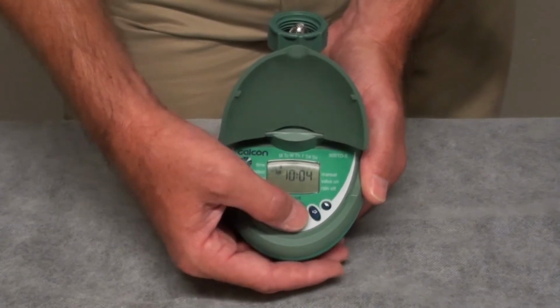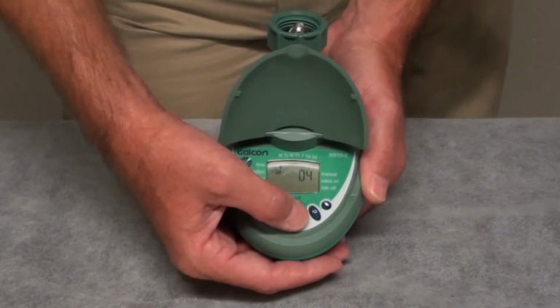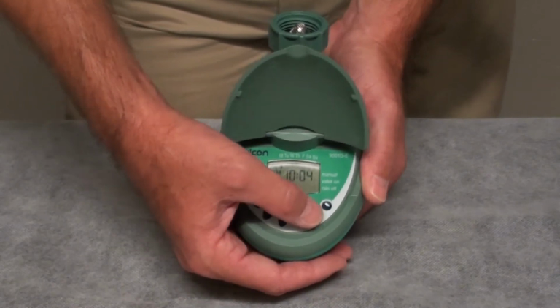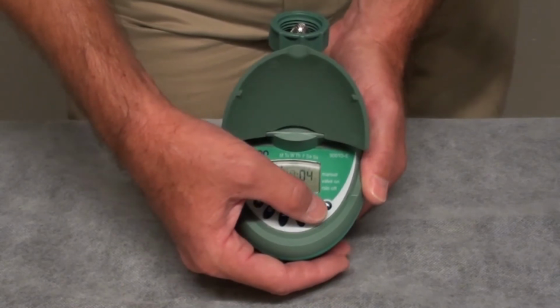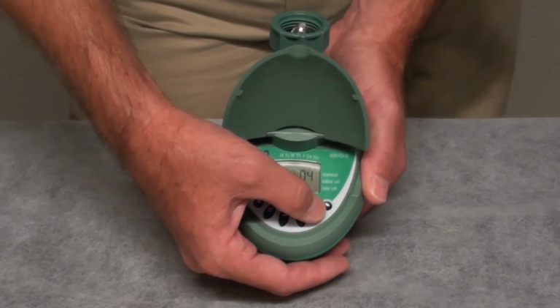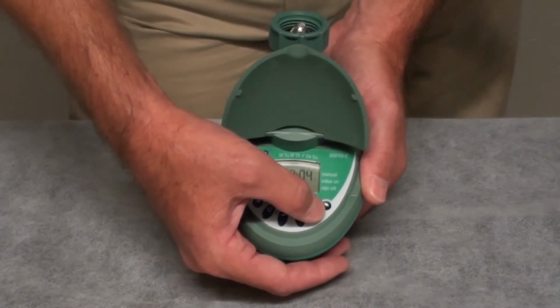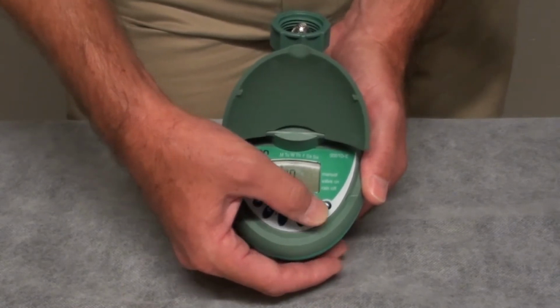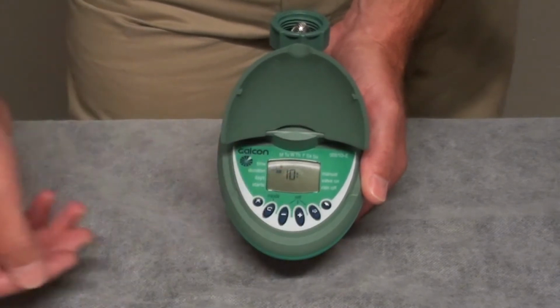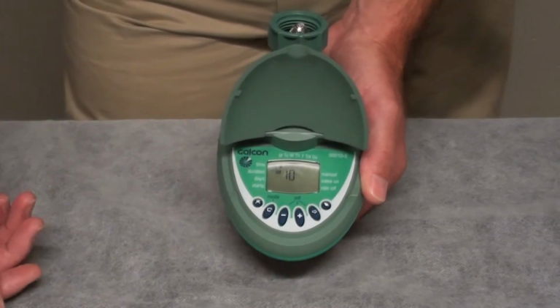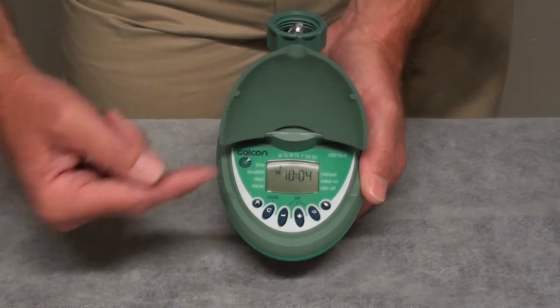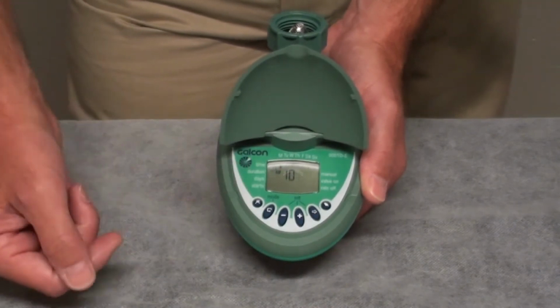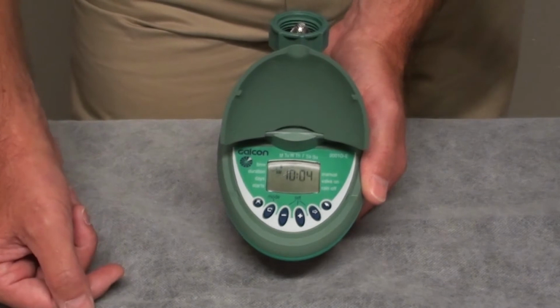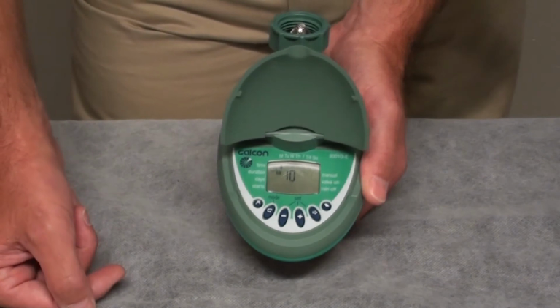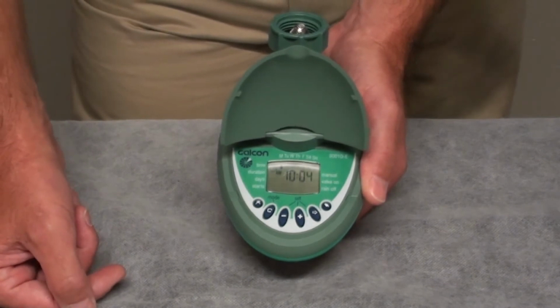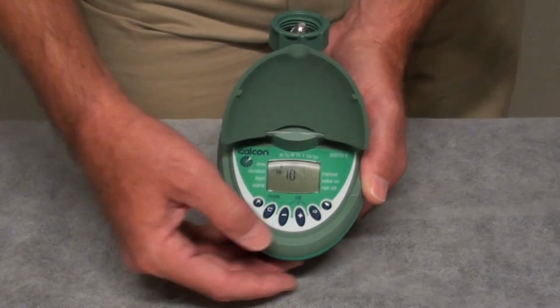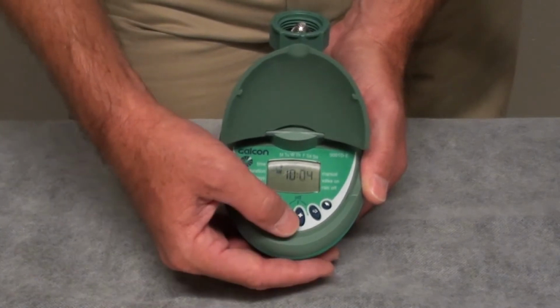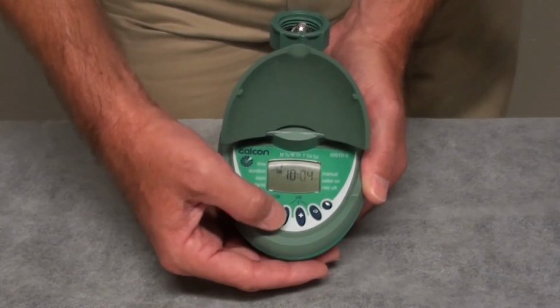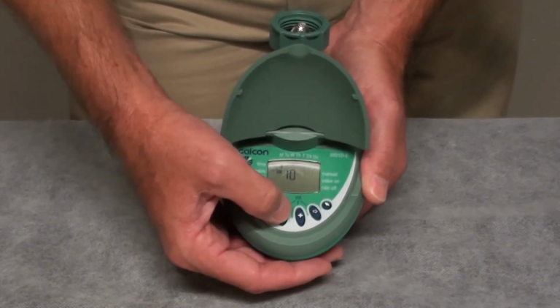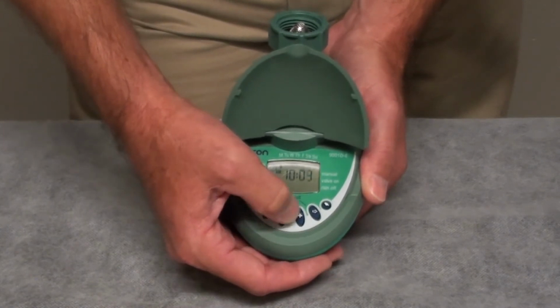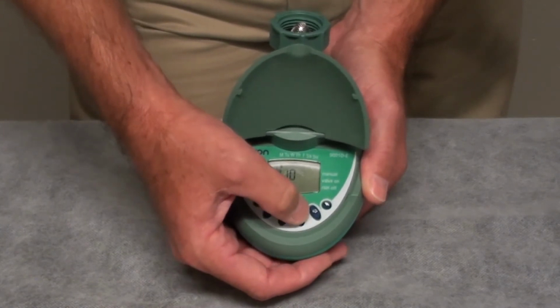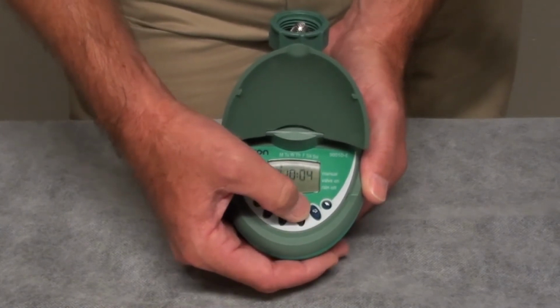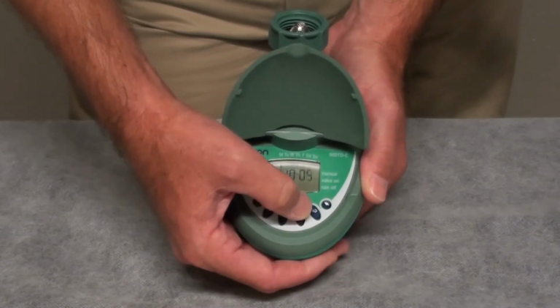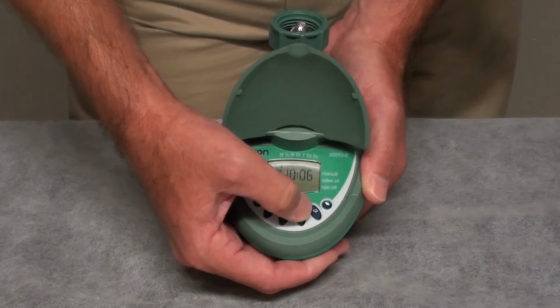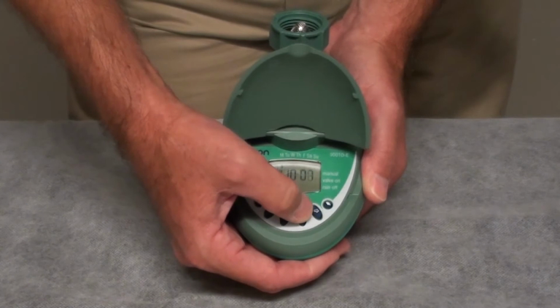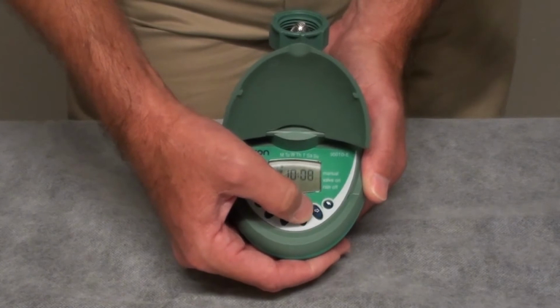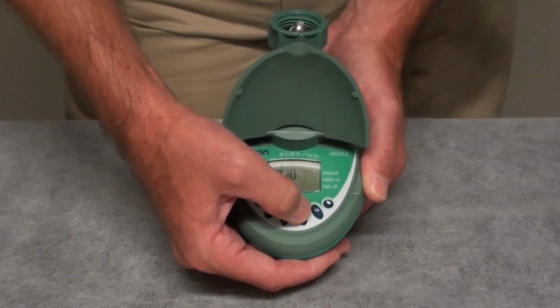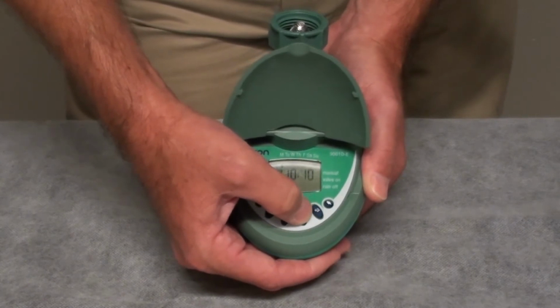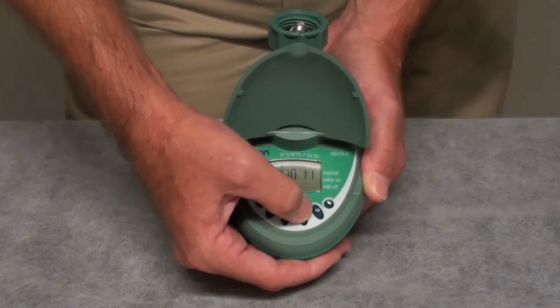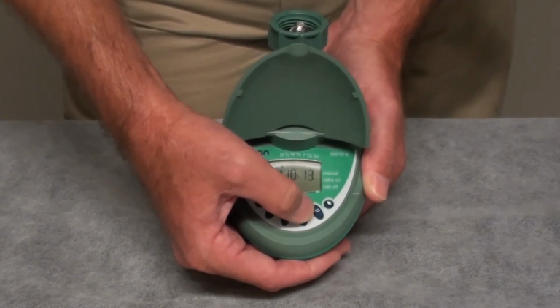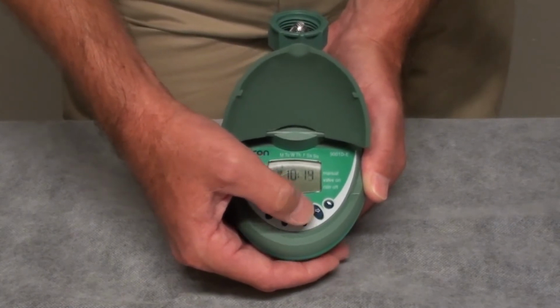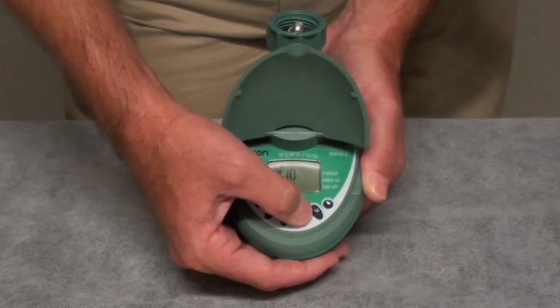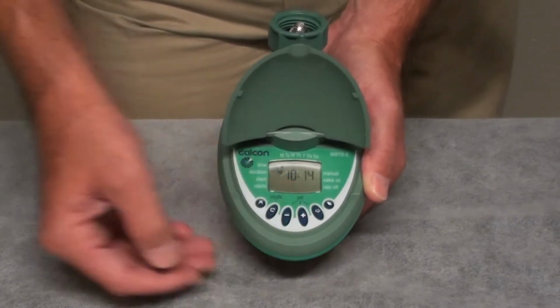When the hours are set correctly, press the next button, which is the right arrow button once, until you see the minutes blinking. When you have the minutes blinking, using the minus or the plus button, you can set the minutes to the correct time of day. Right now it's 10:15 in the morning.